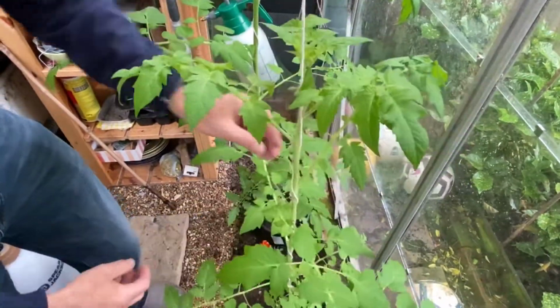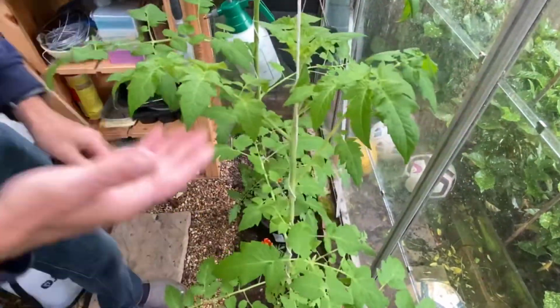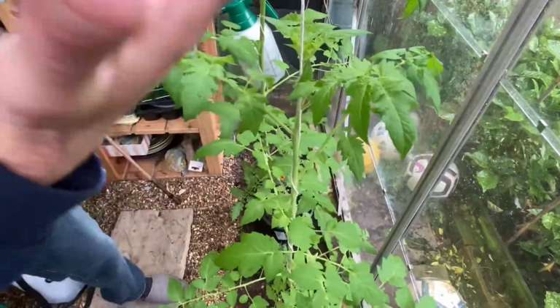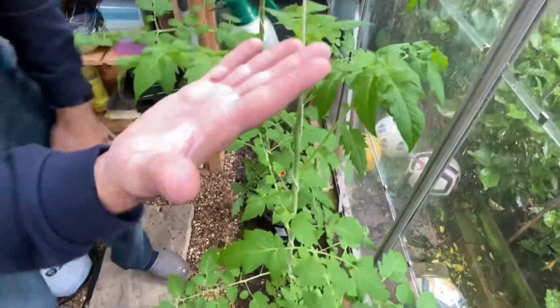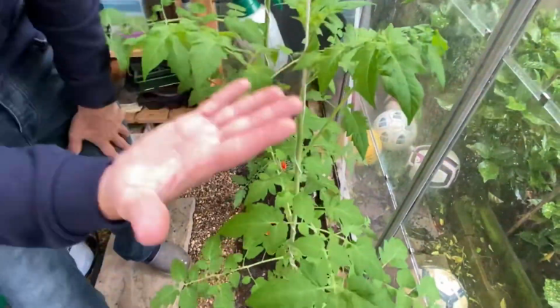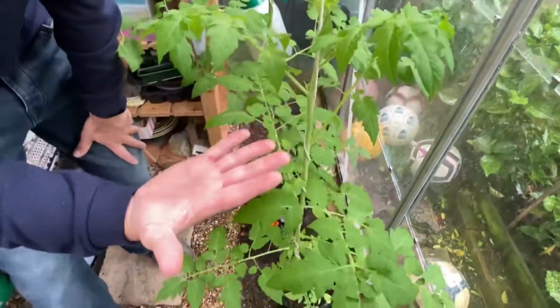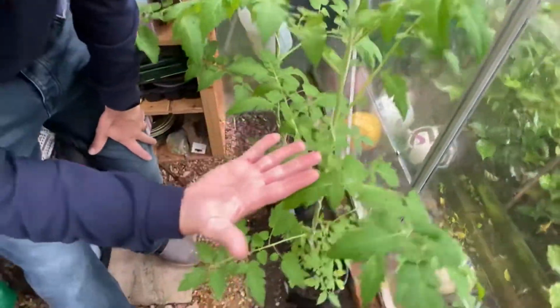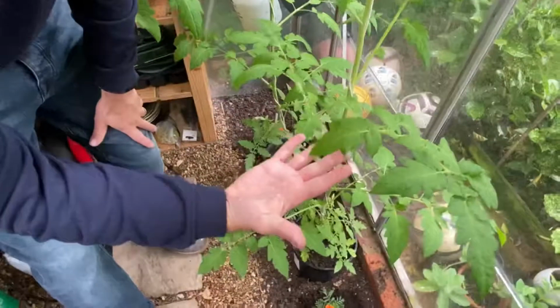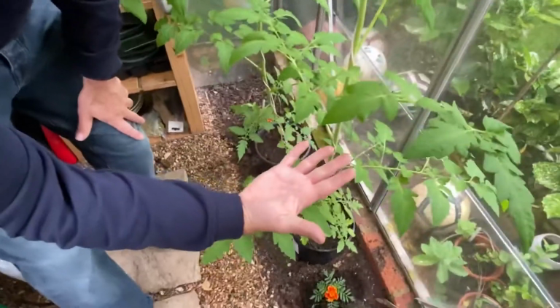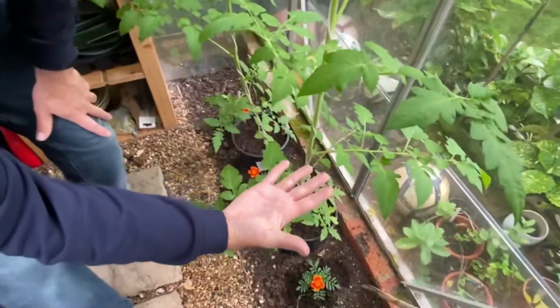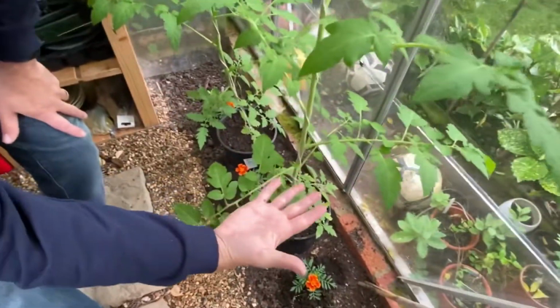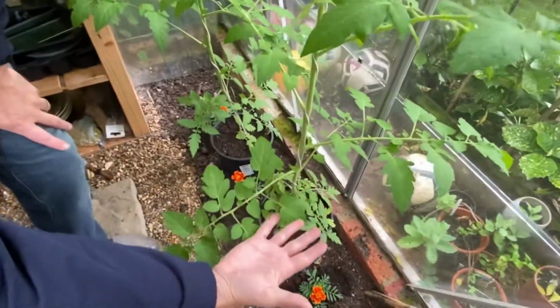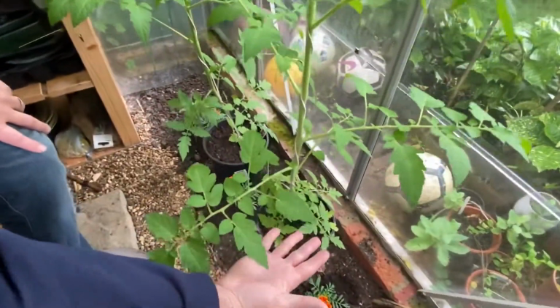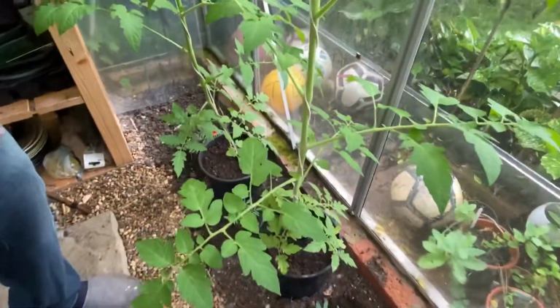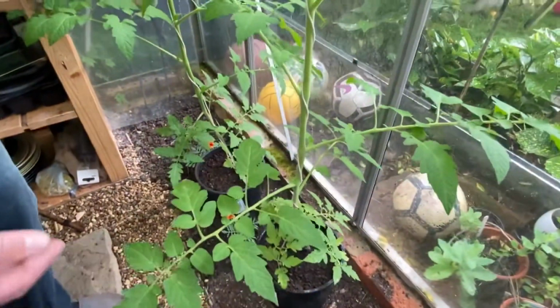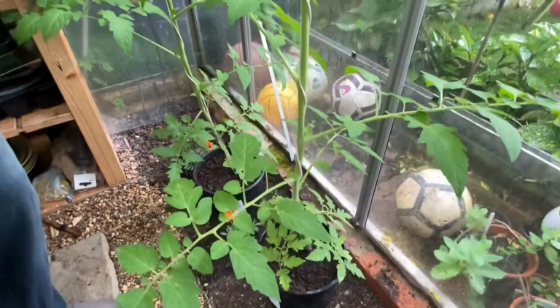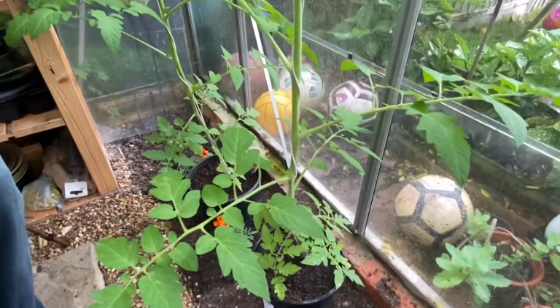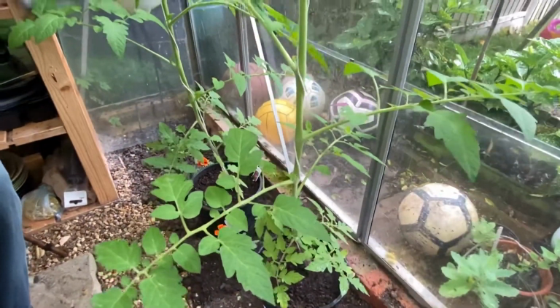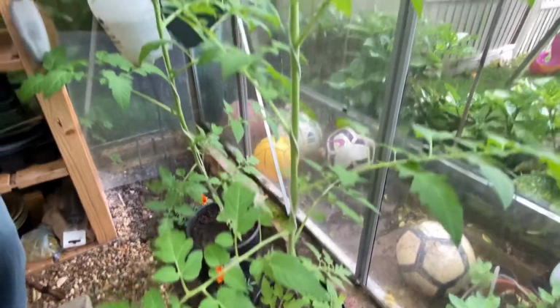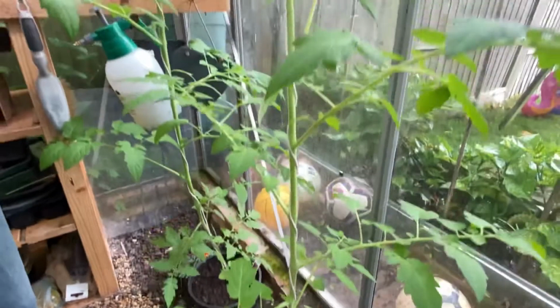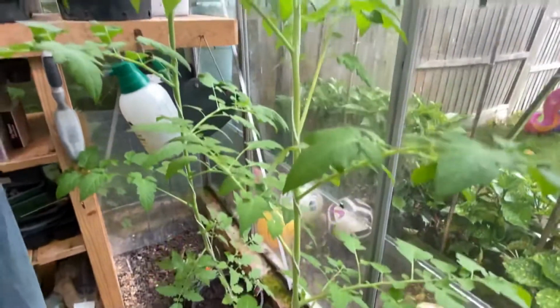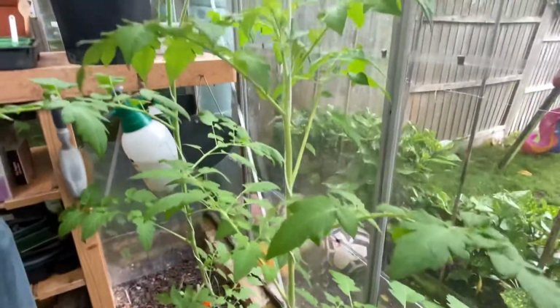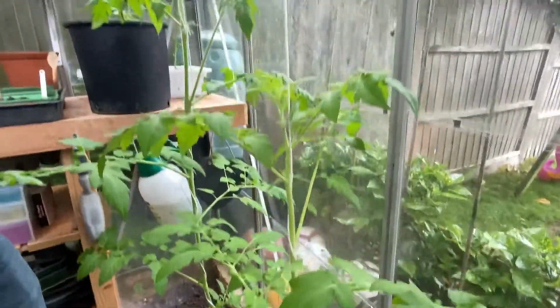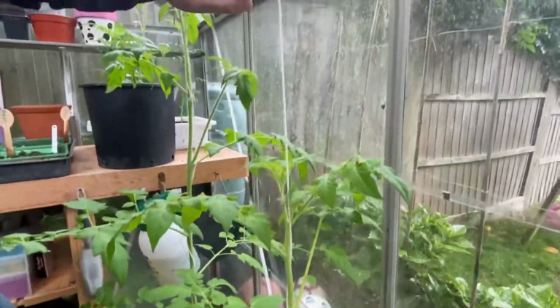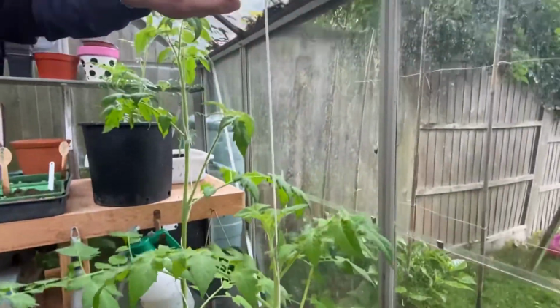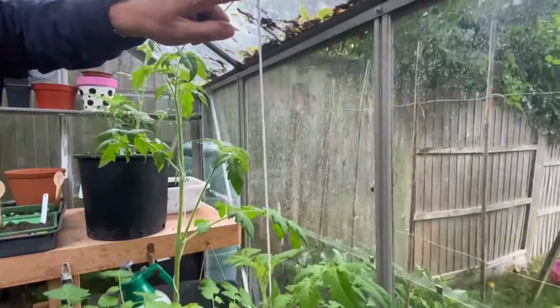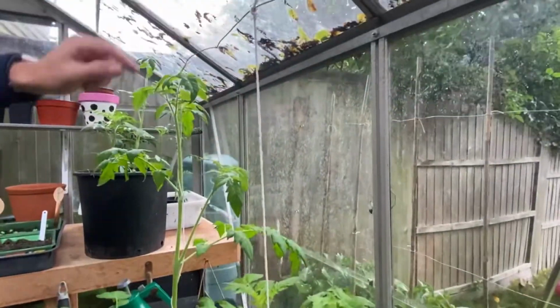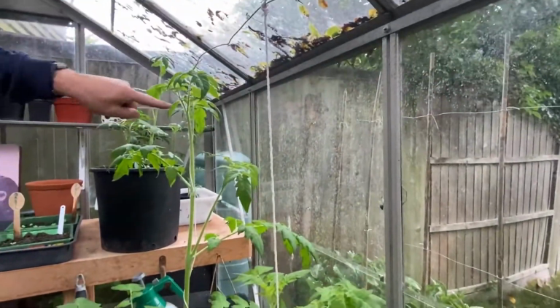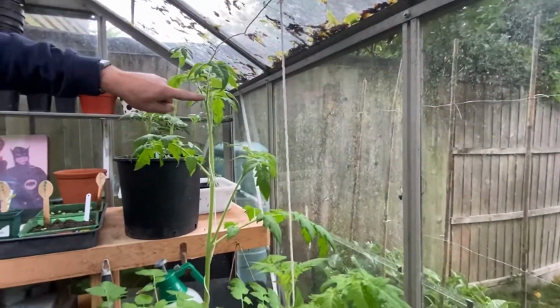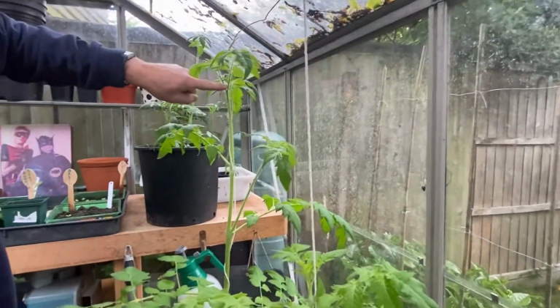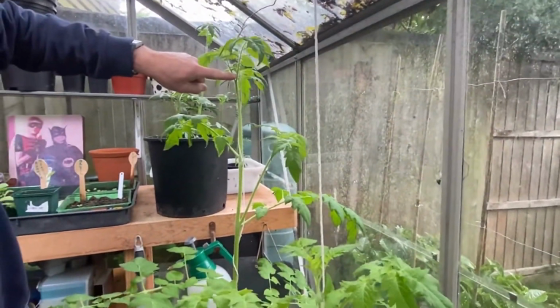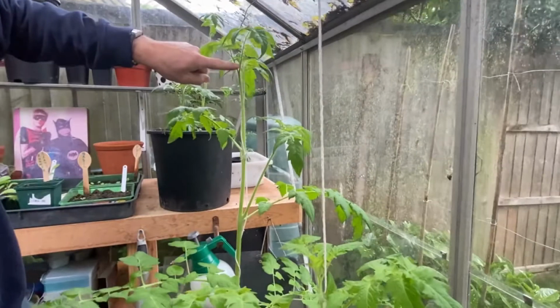And if you go down, you'll see the tomato plant is really well supported there, all the way up. And that will continue growing all the way up to the top, like this one on the left hand side.